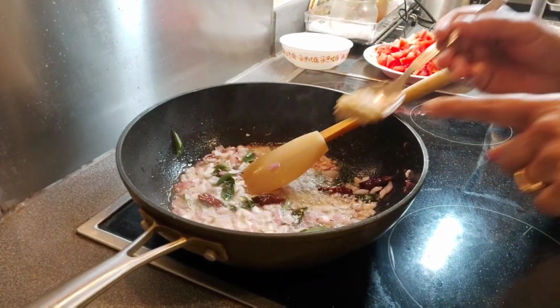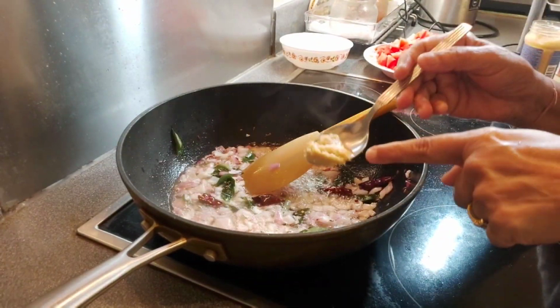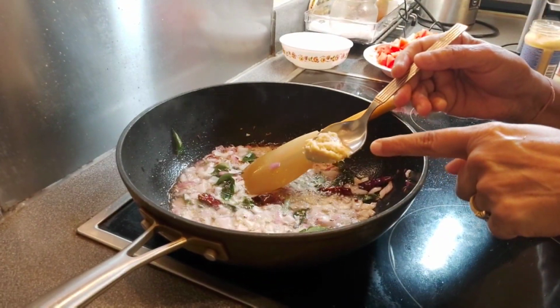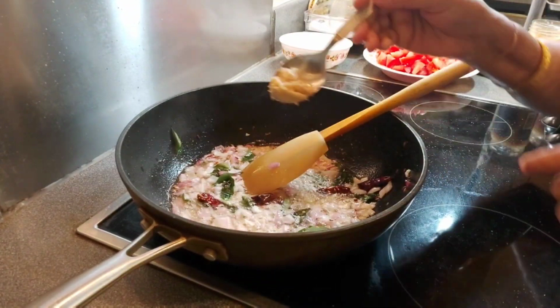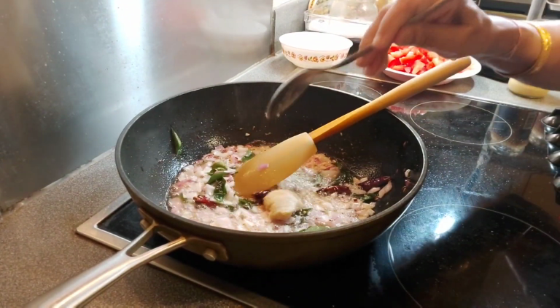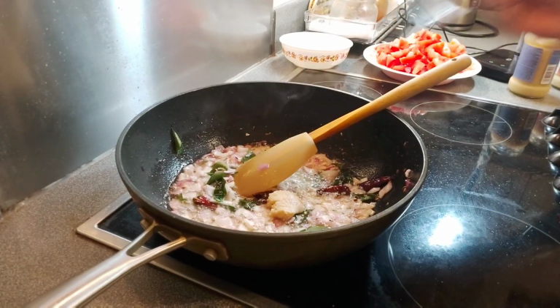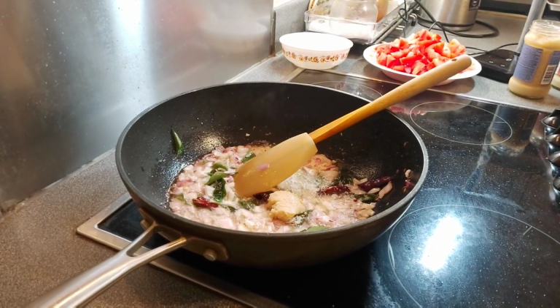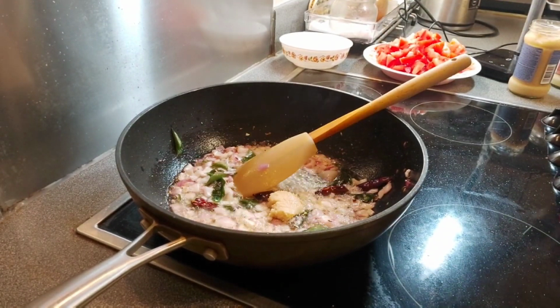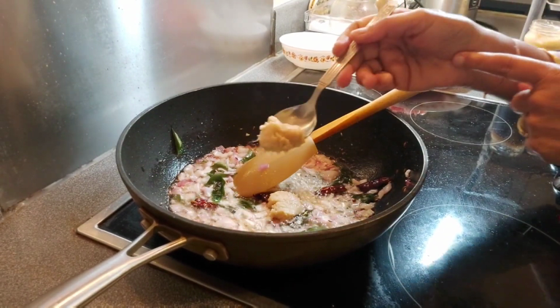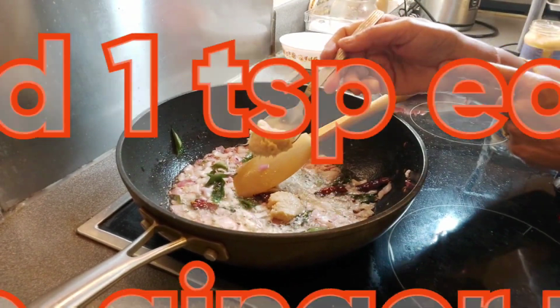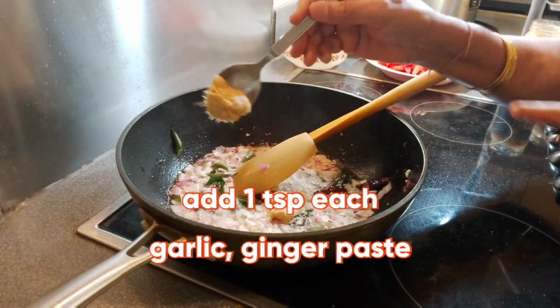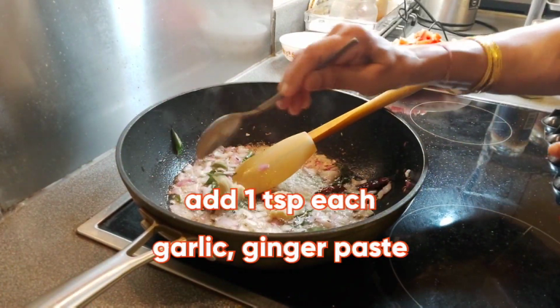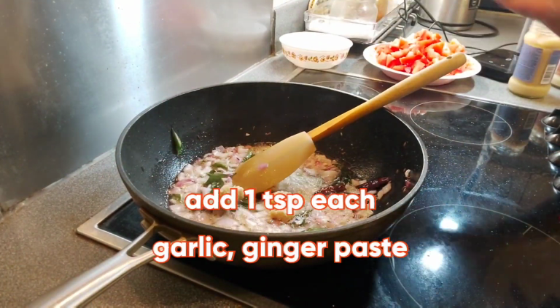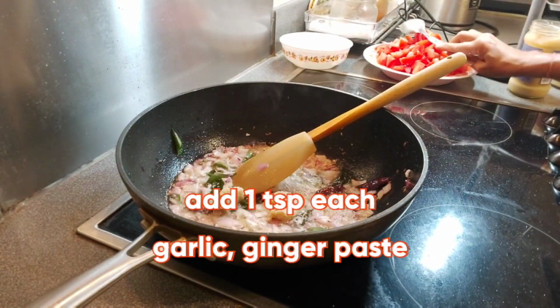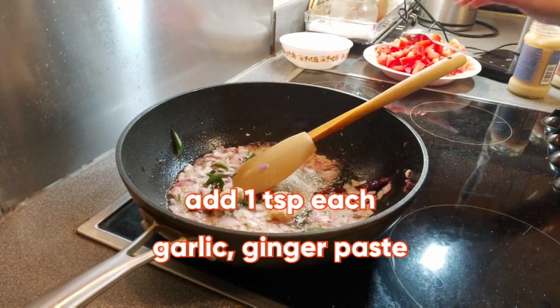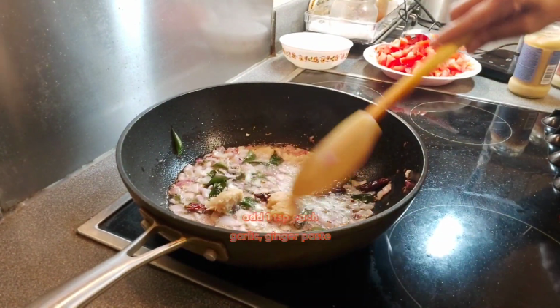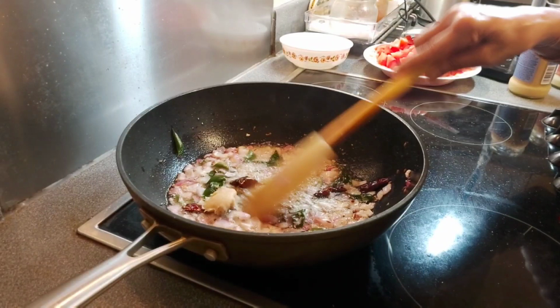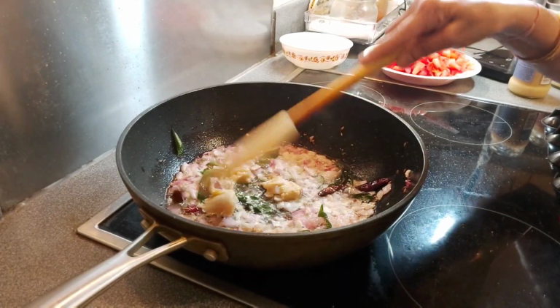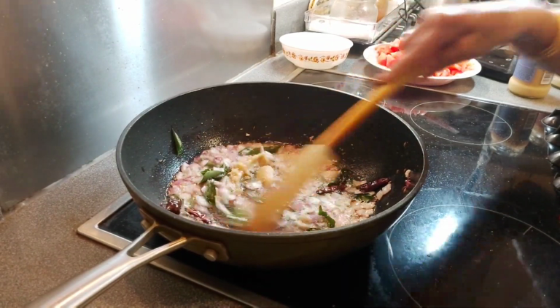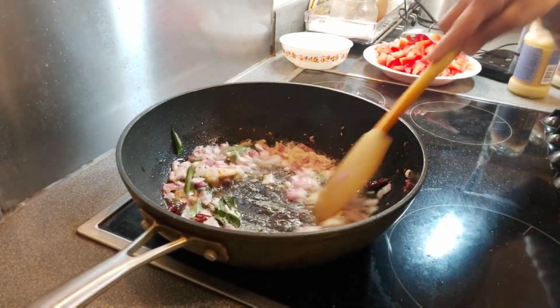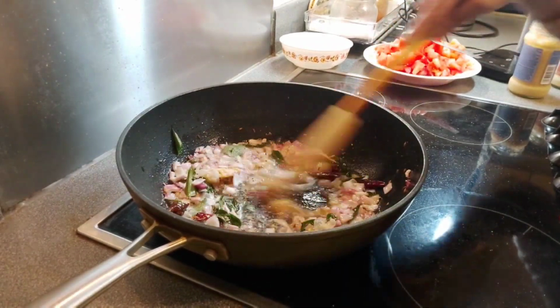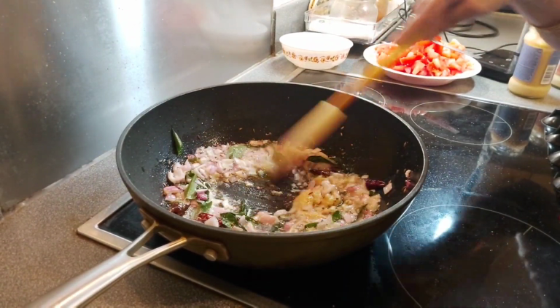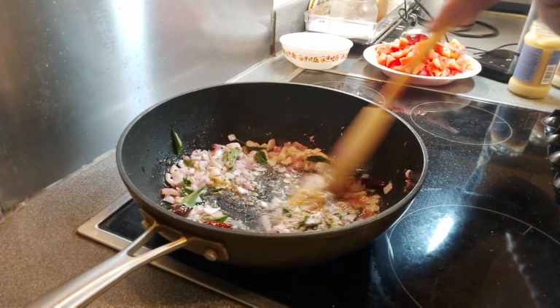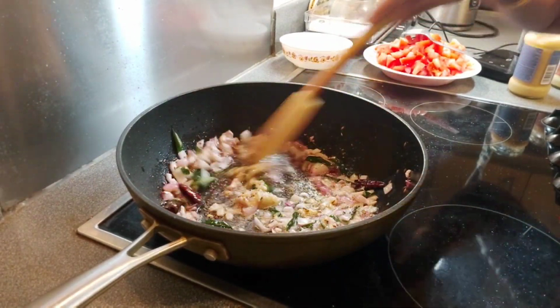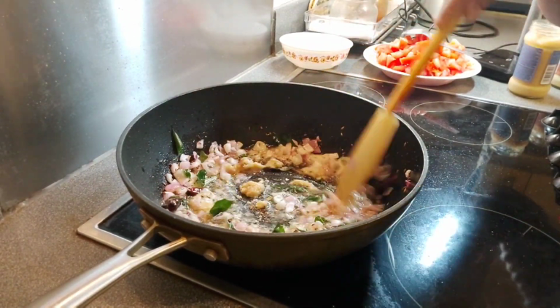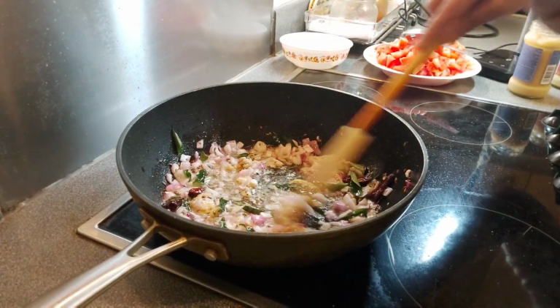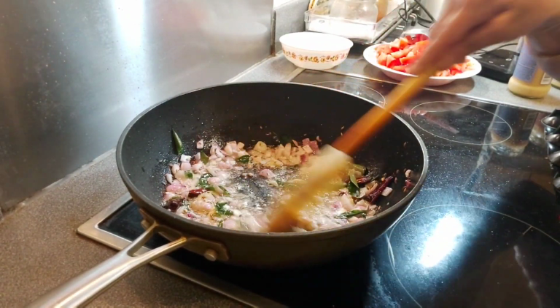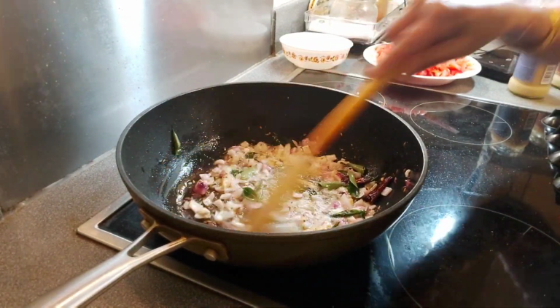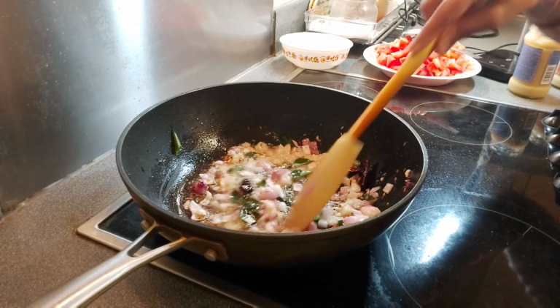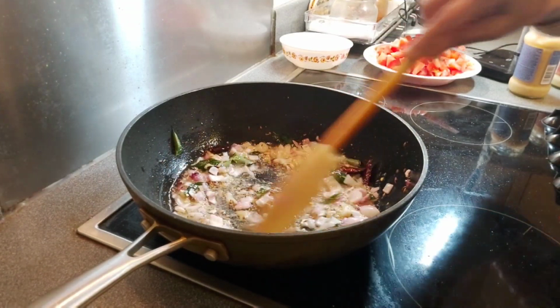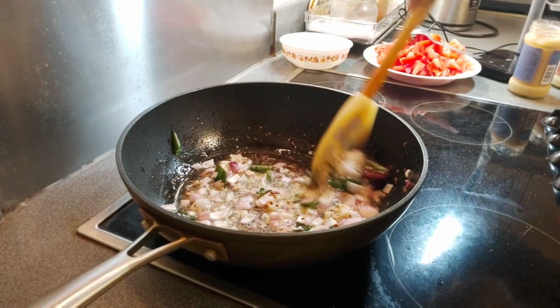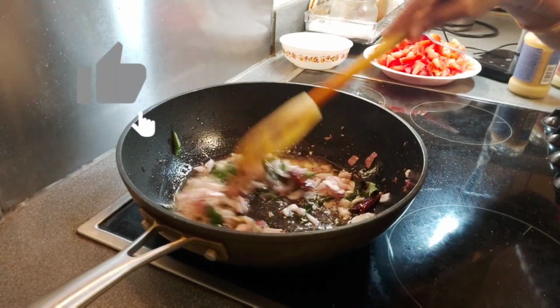1 teaspoon garlic paste. 1 teaspoon ginger paste. Cook until the raw smell of the garlic and ginger goes away.